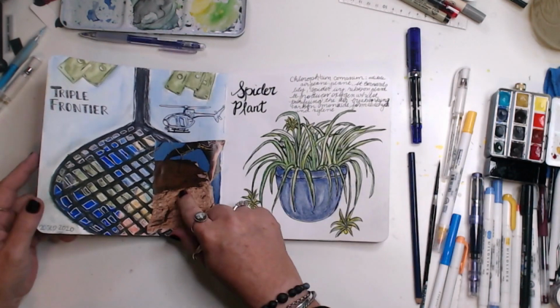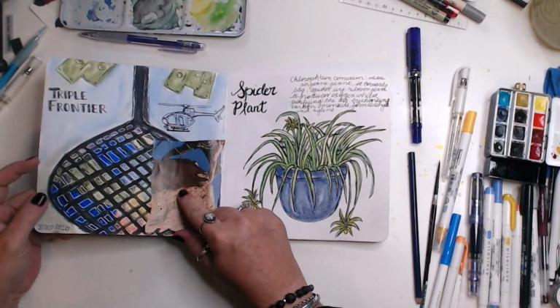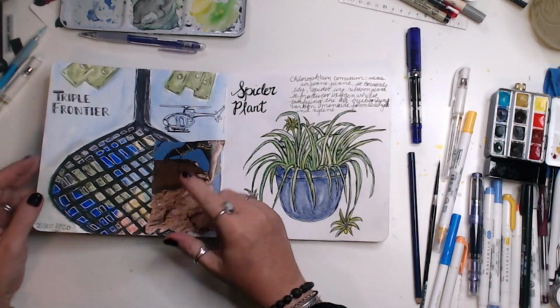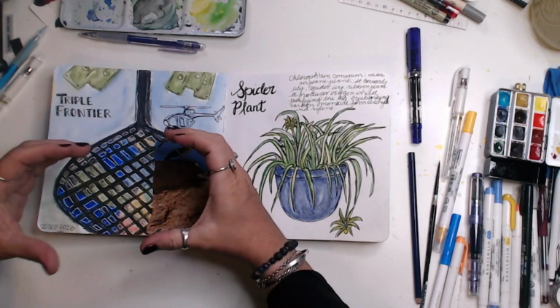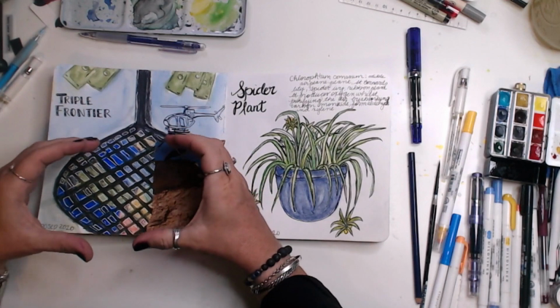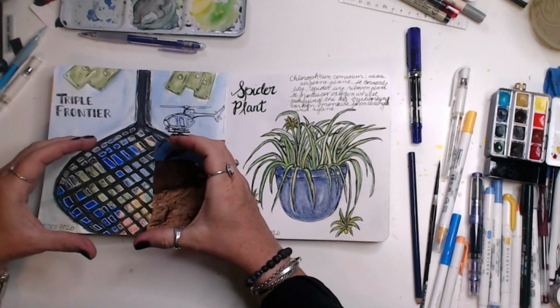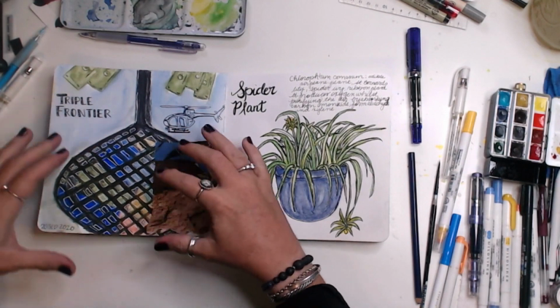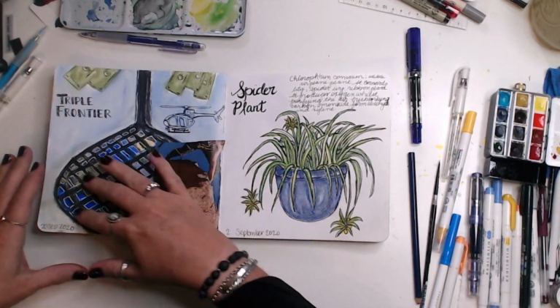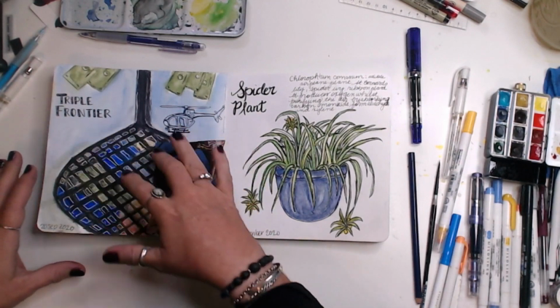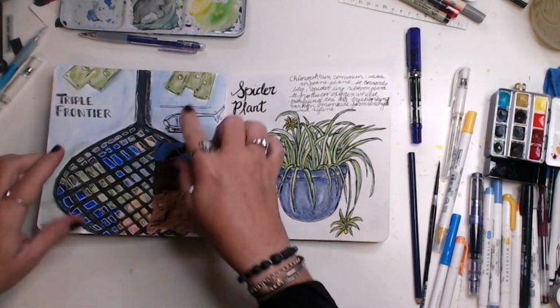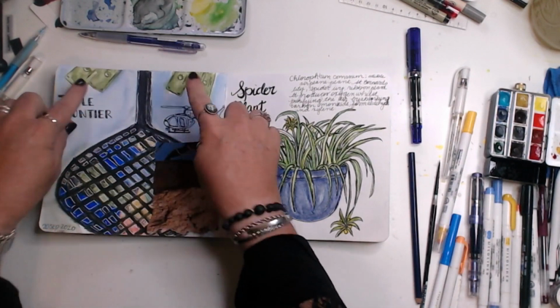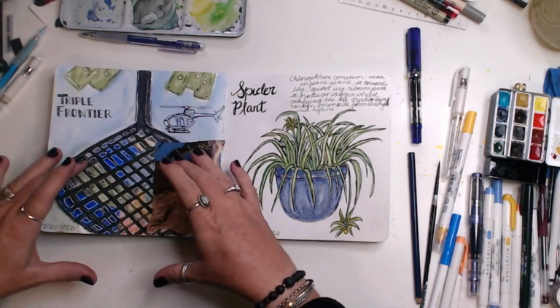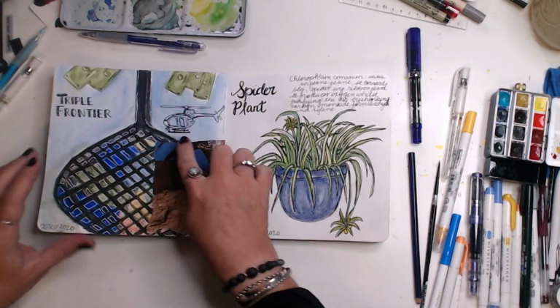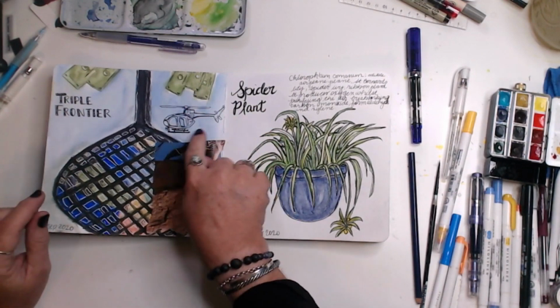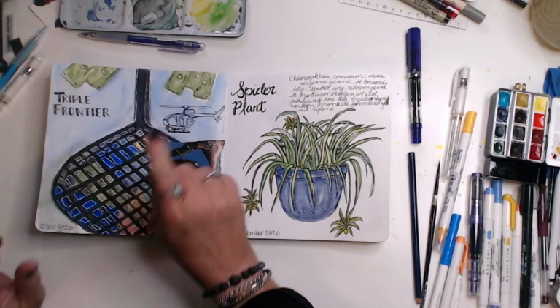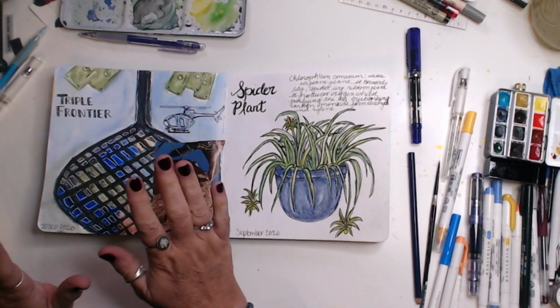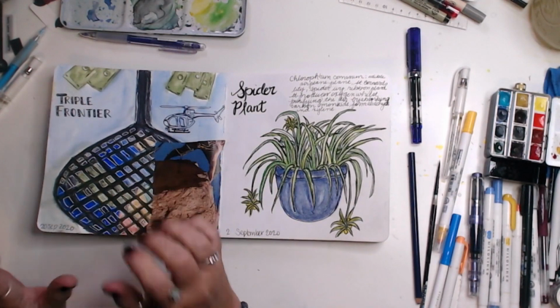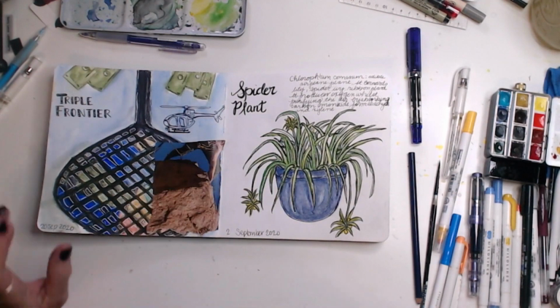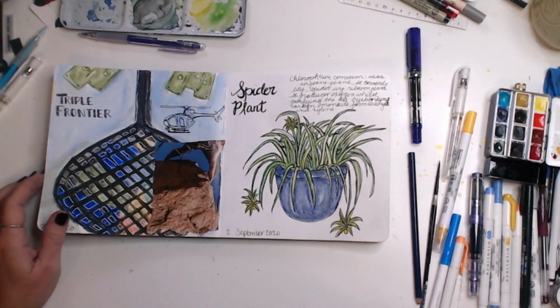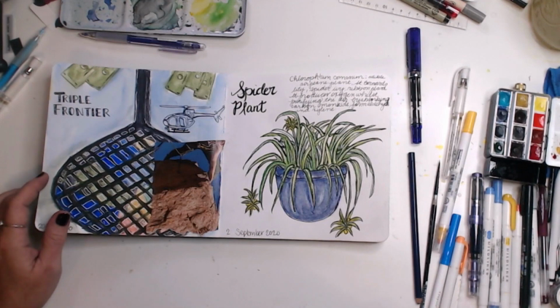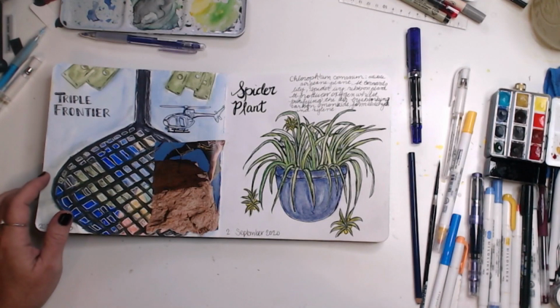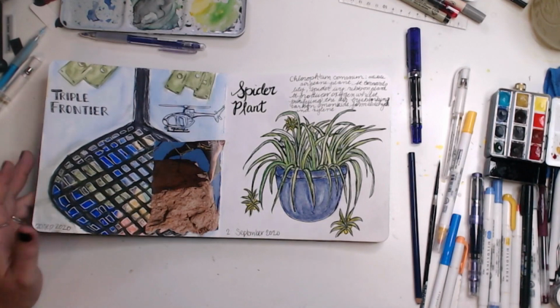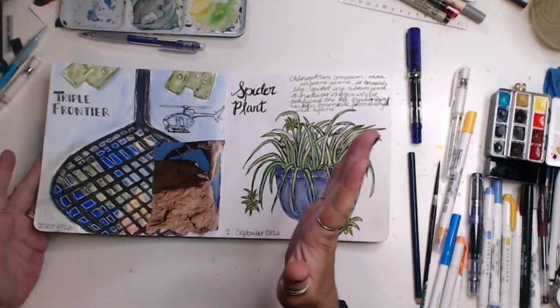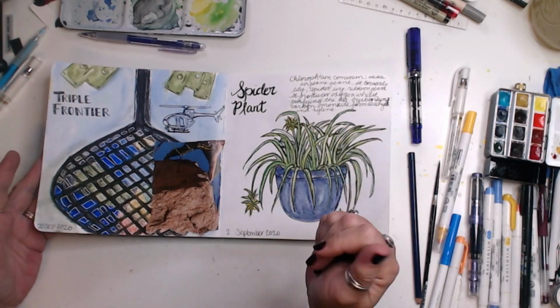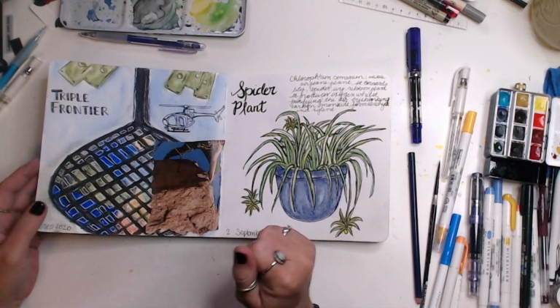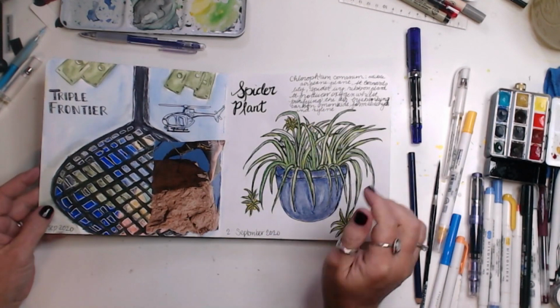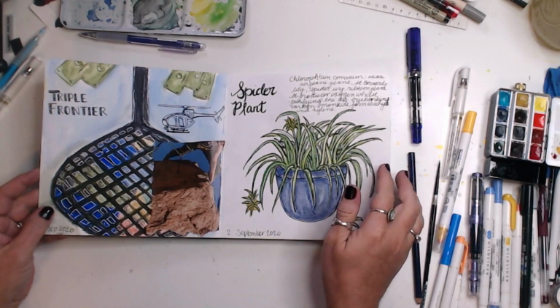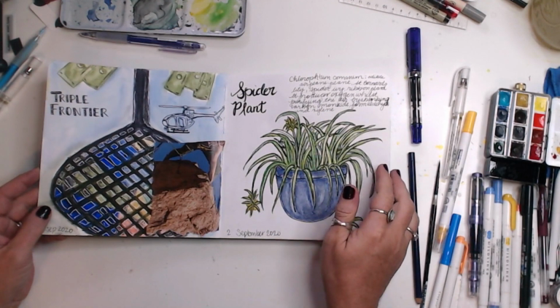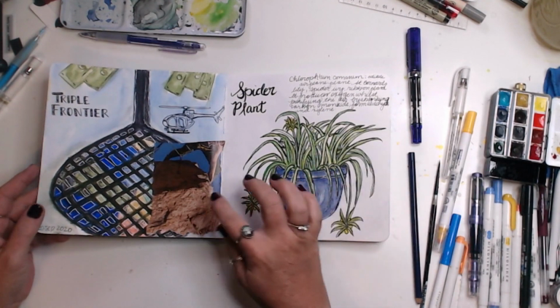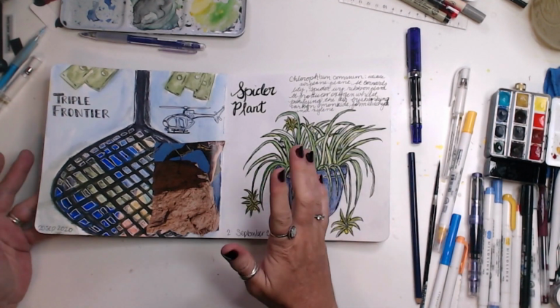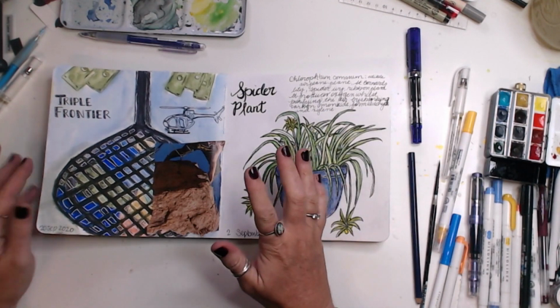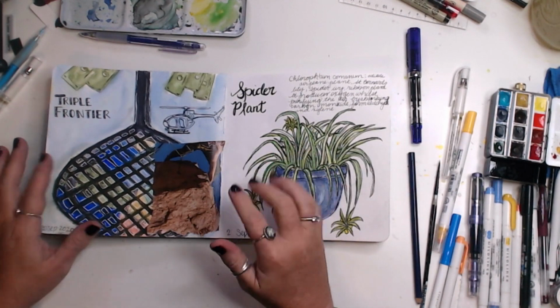This is supposed to be a net with a bunch of bags of cash in it, and that's the helicopter — inspired by the movie 'Triple Frontier.' I don't know, I think I did okay.